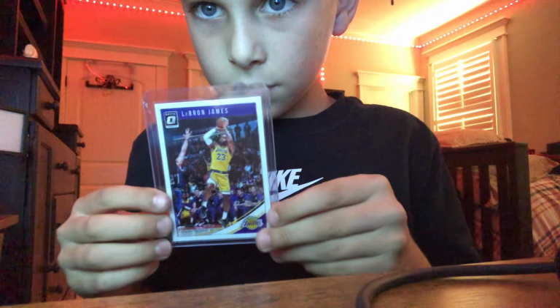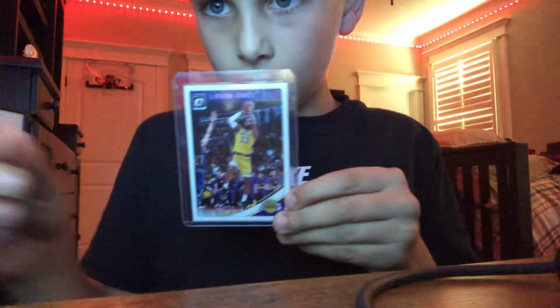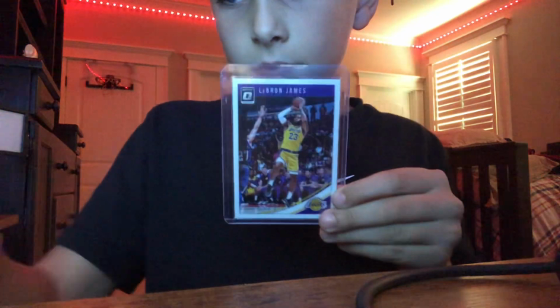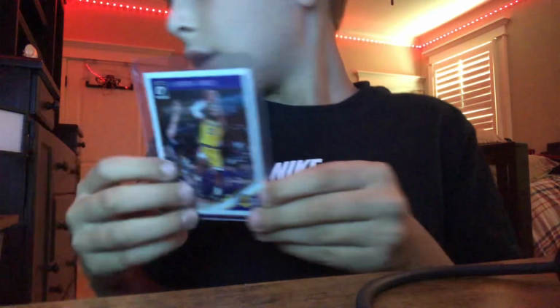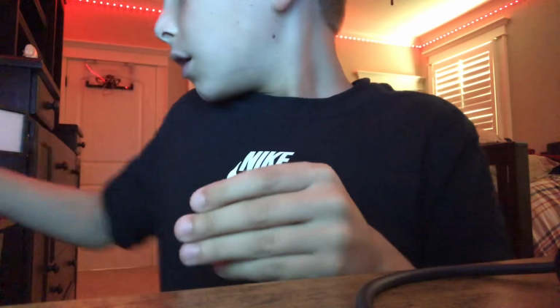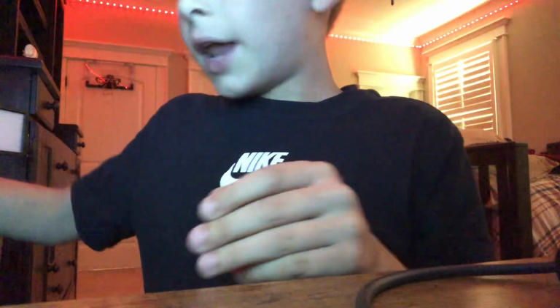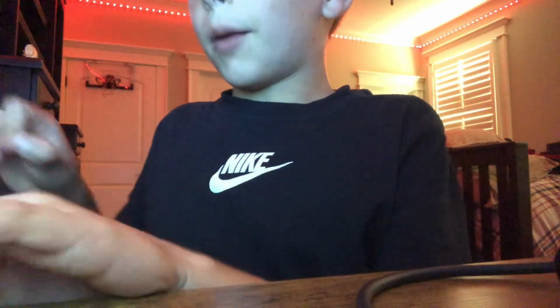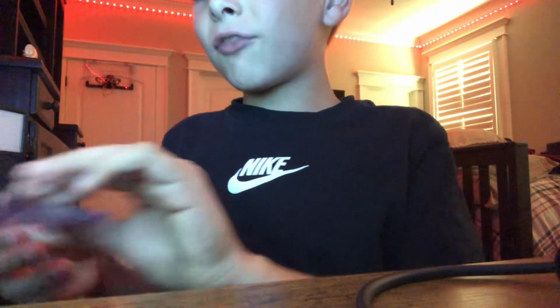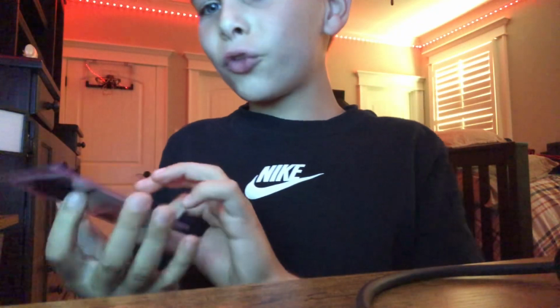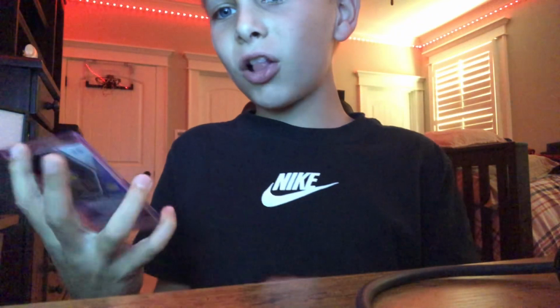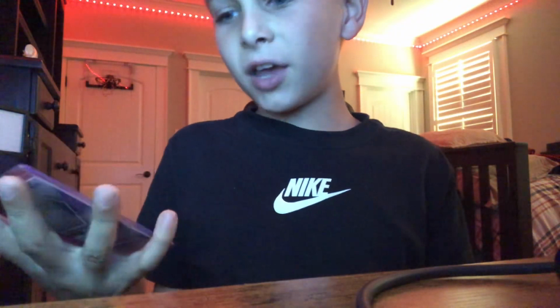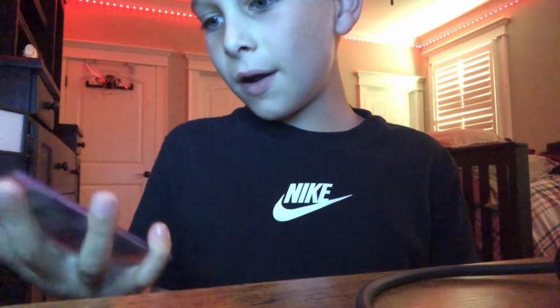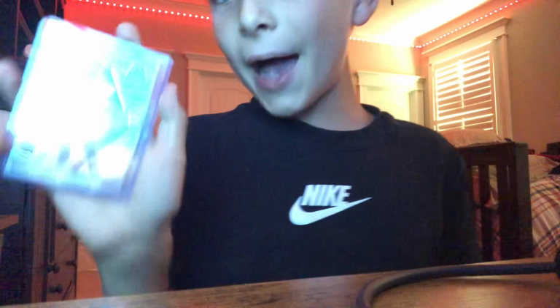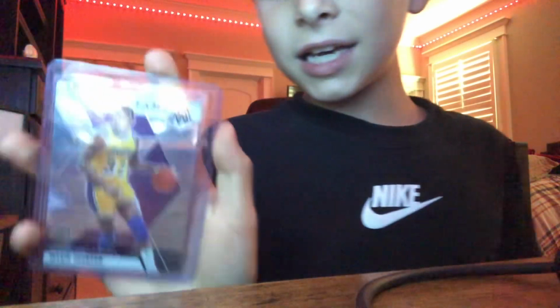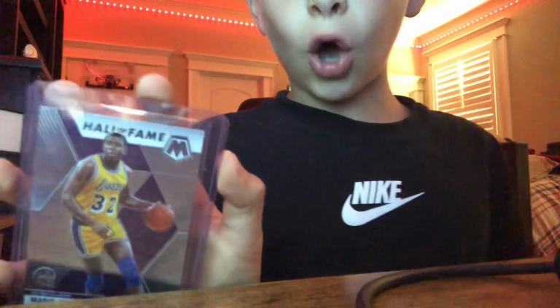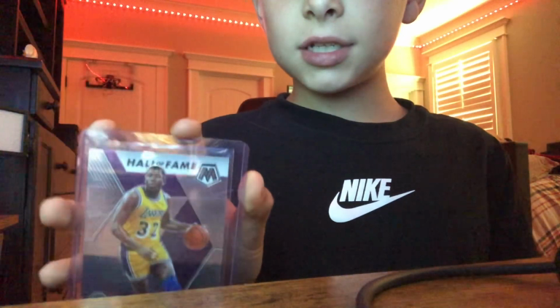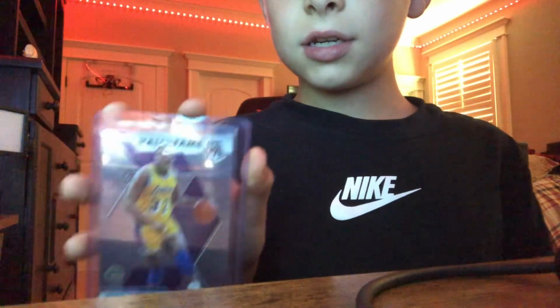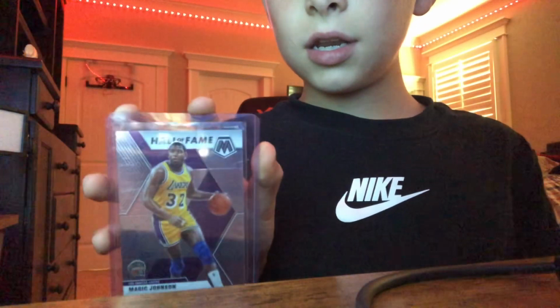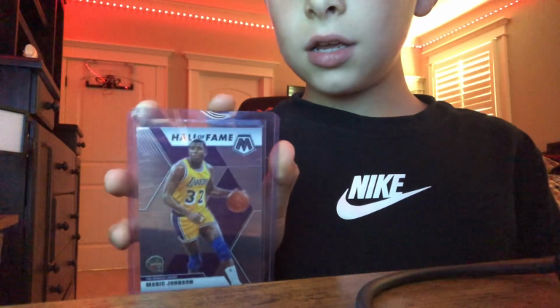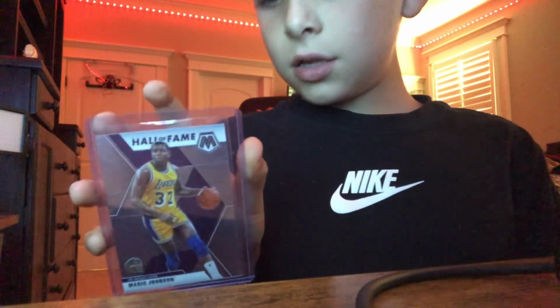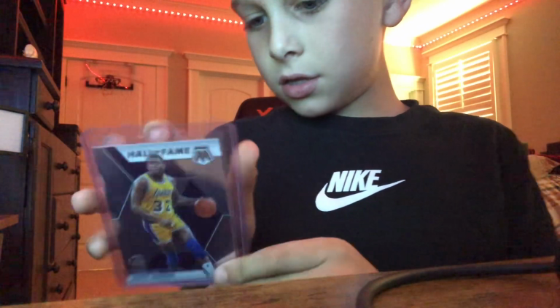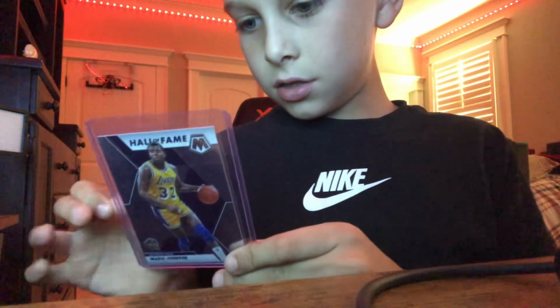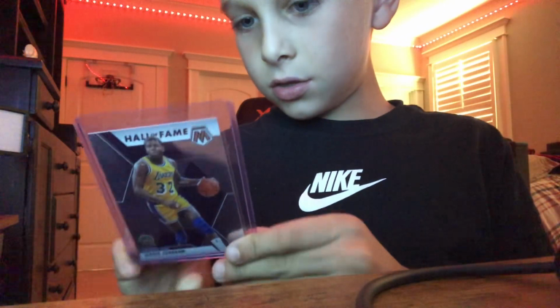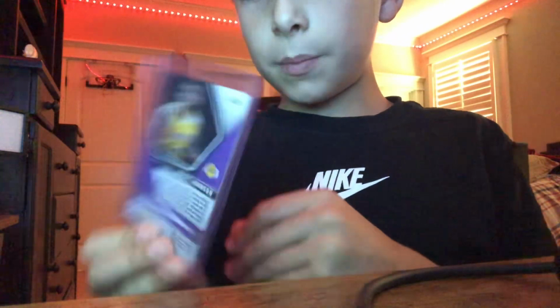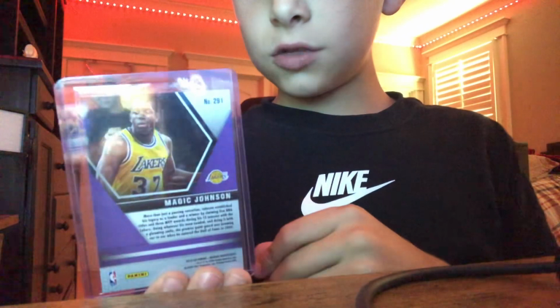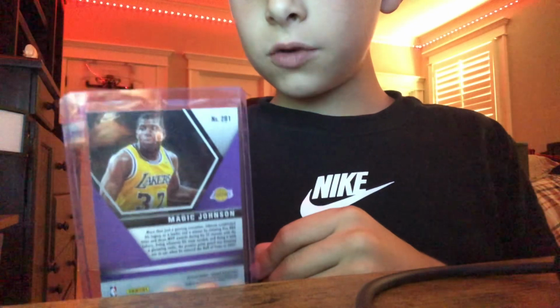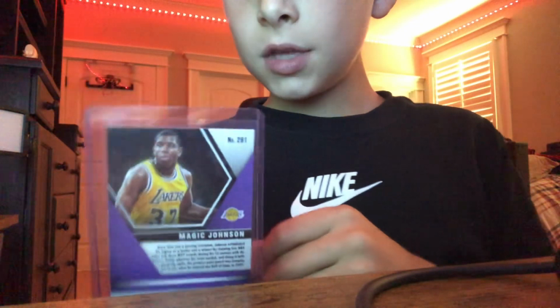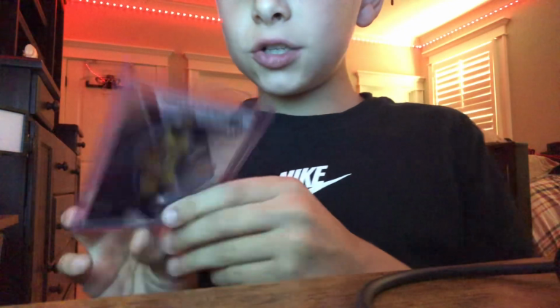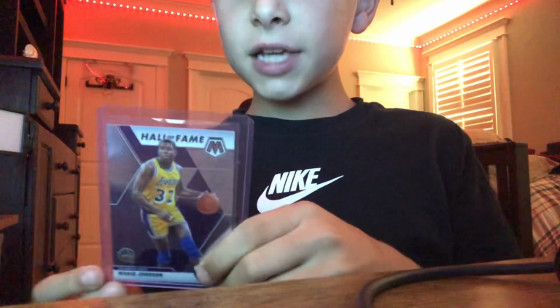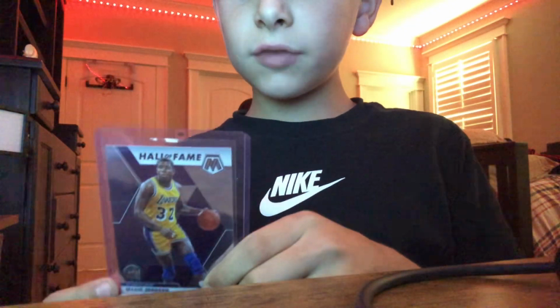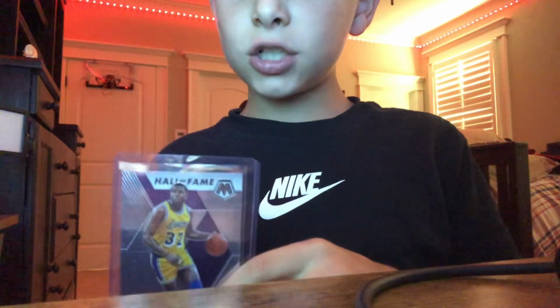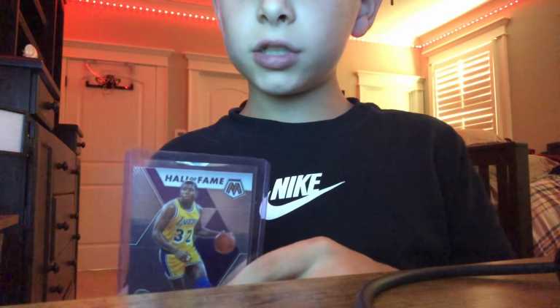Next up, we have our only Hall of Famer, Magic Johnson. You can look at the back as well. Here's your last look of Magic Johnson.